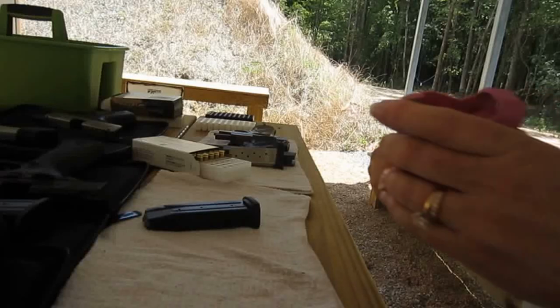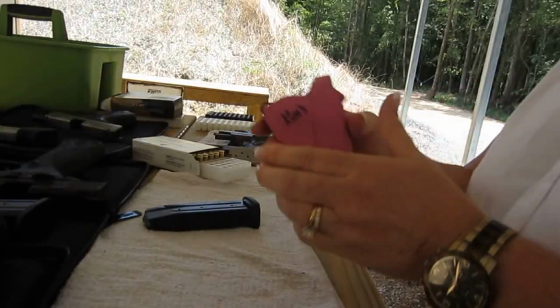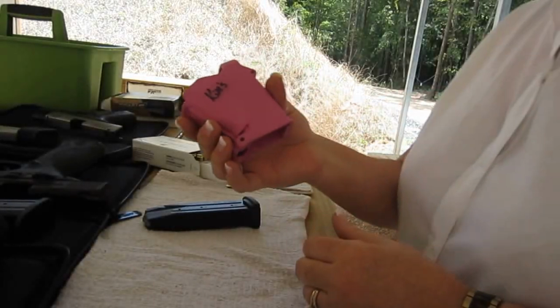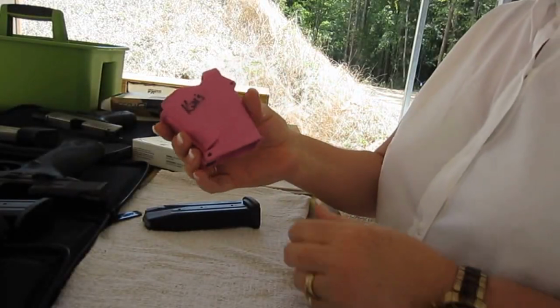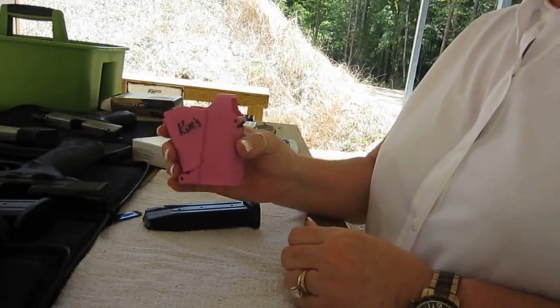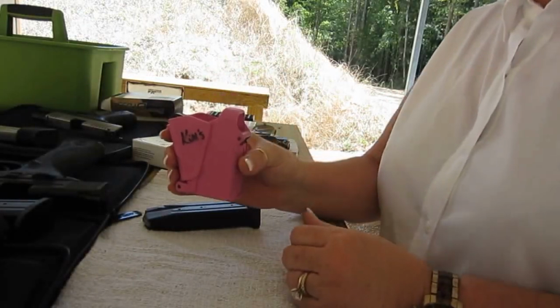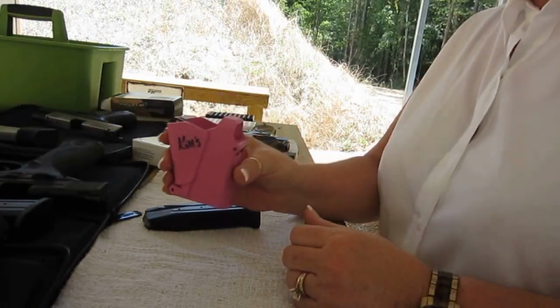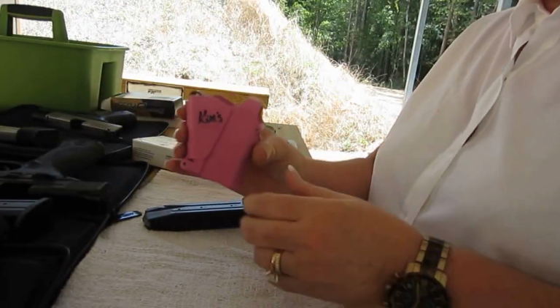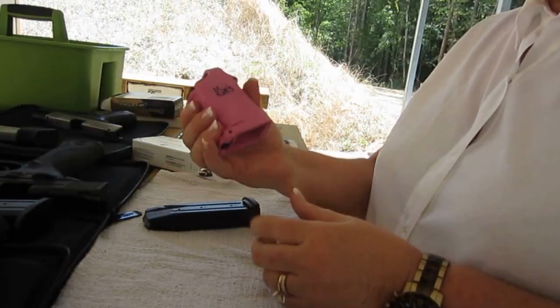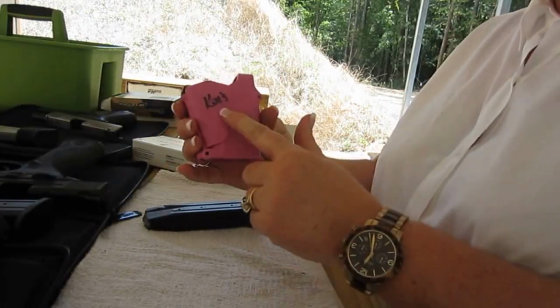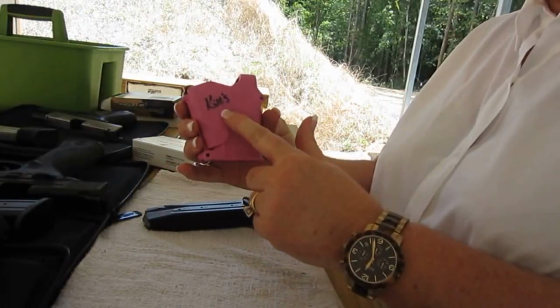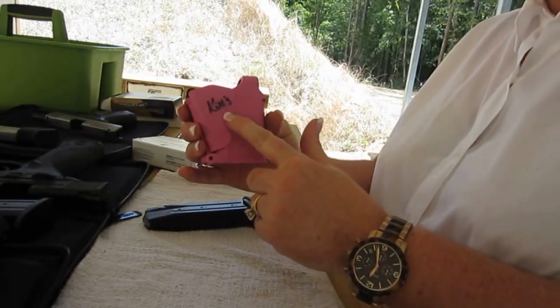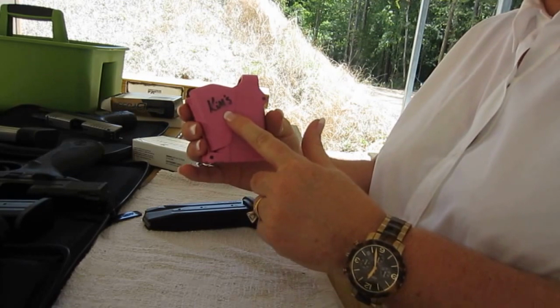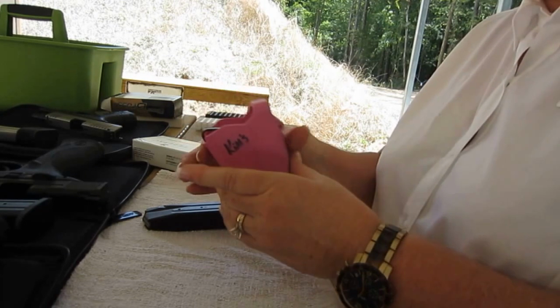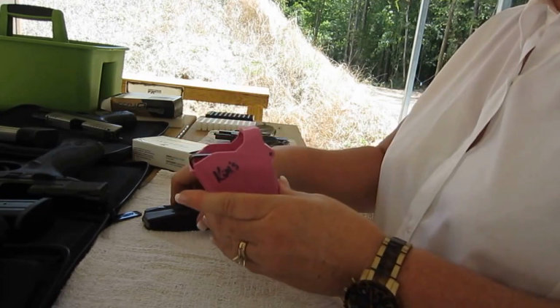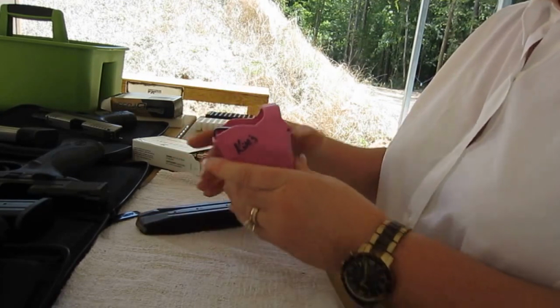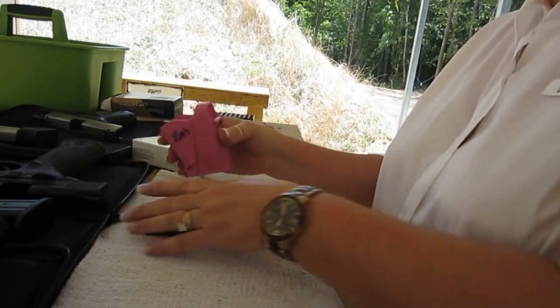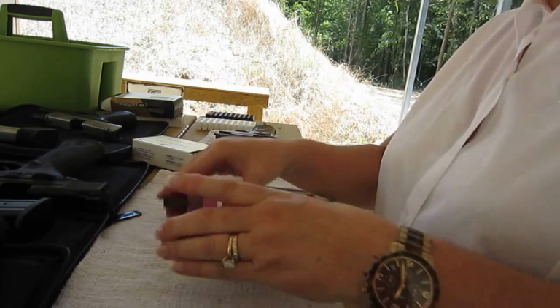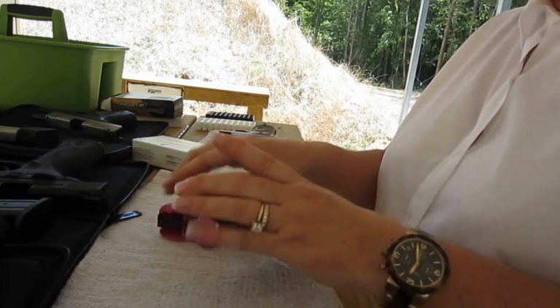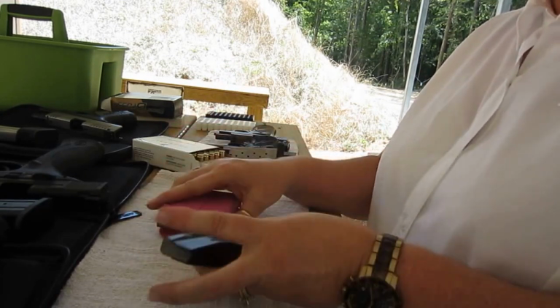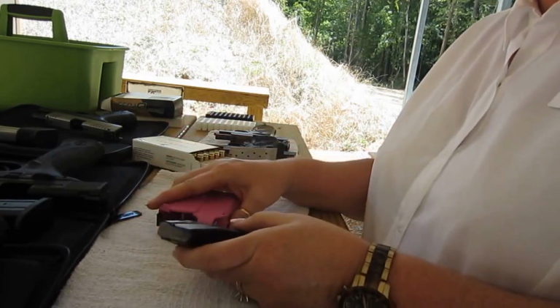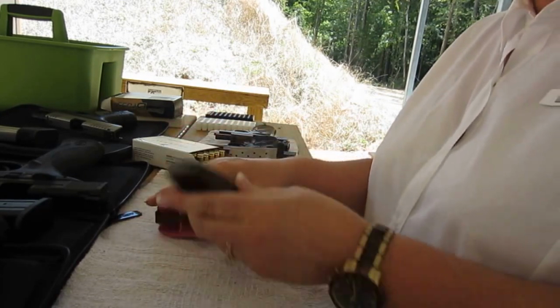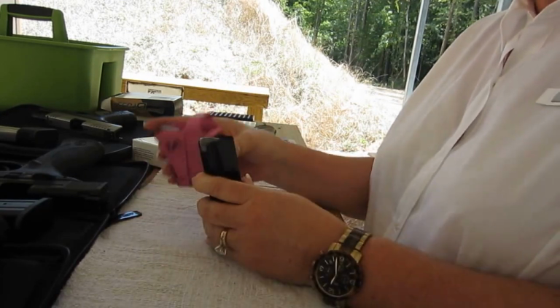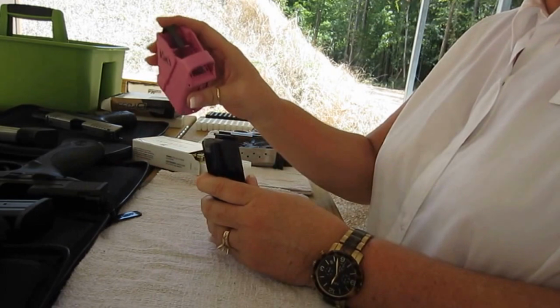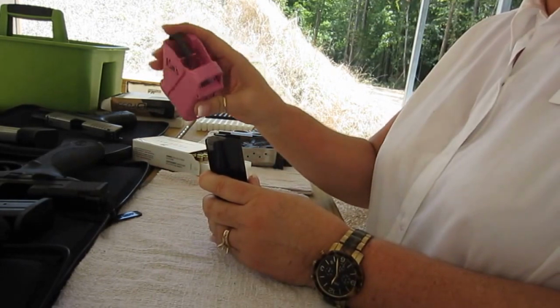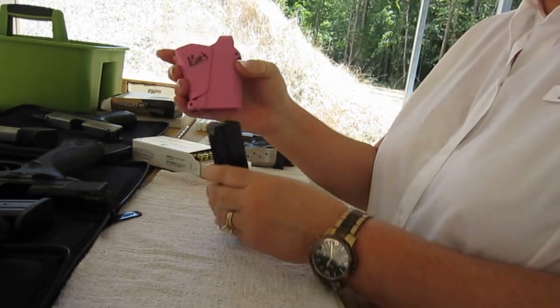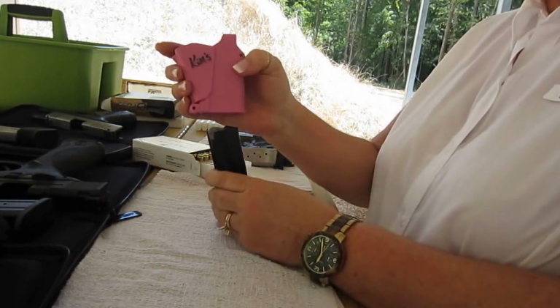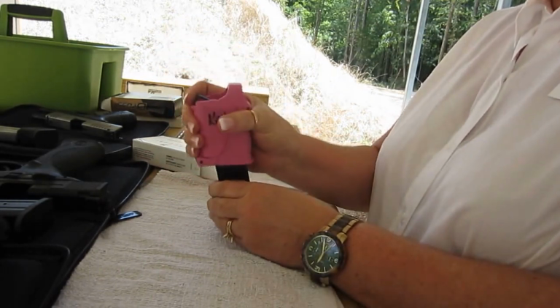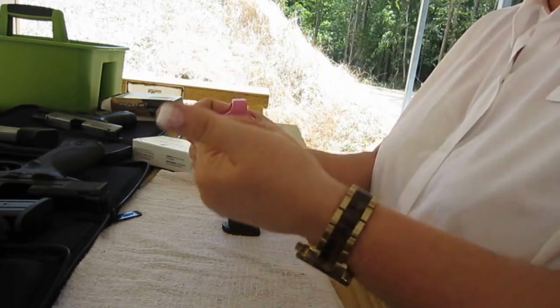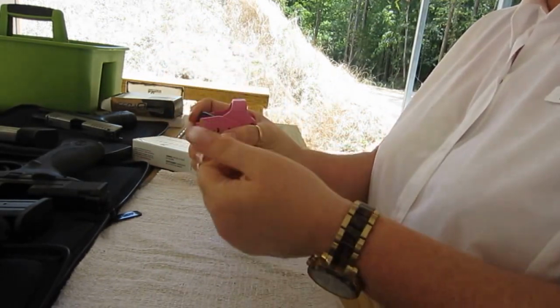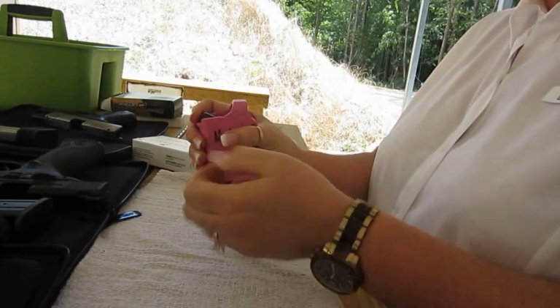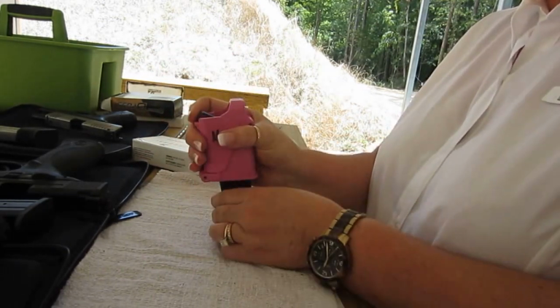This, my friend, is a Maglula. Notice it has my name on it because it goes everywhere I go. What I'm going to do is demonstrate to you how to load a magazine using the Uplula. Saves the fingernails, saves the thumbs.